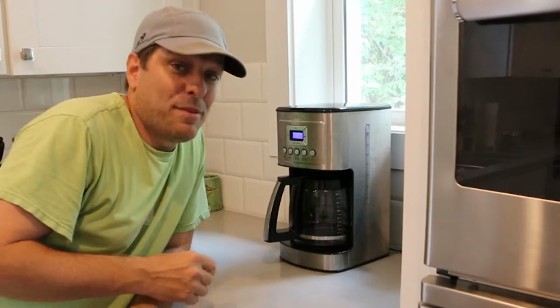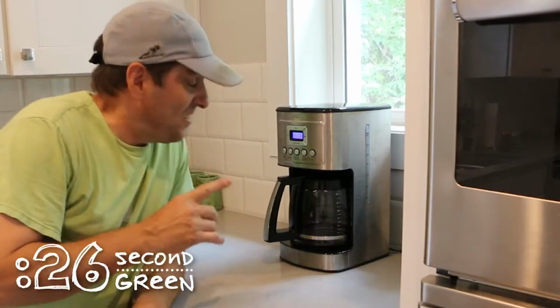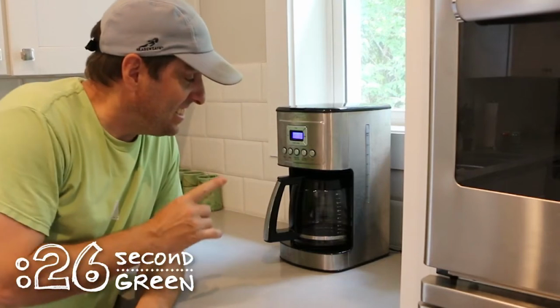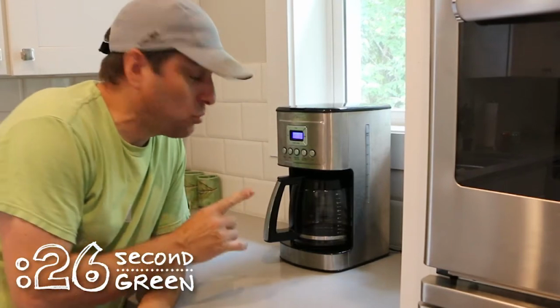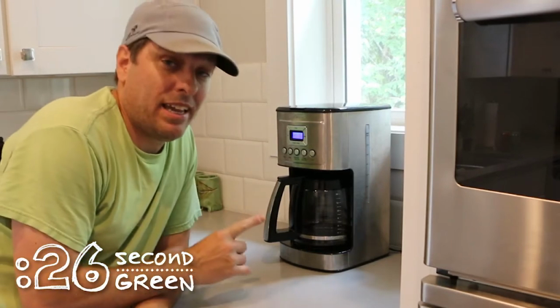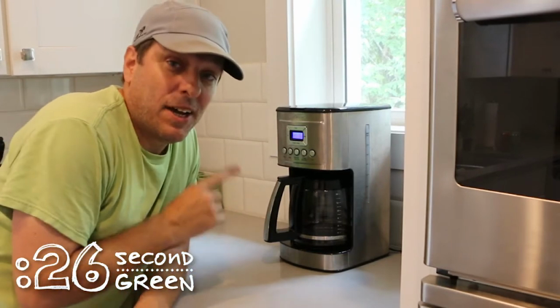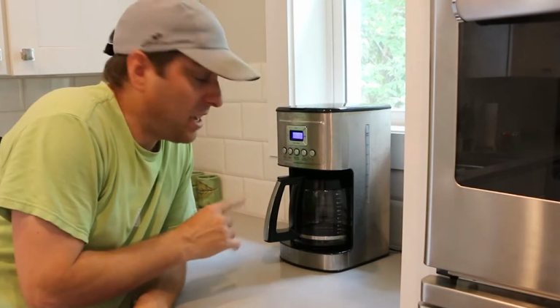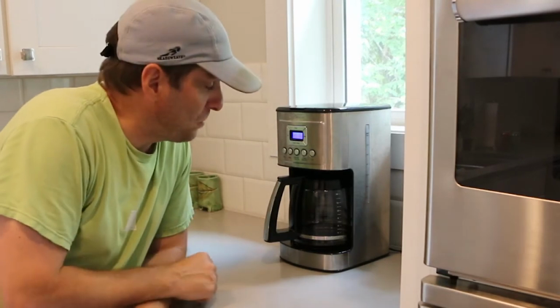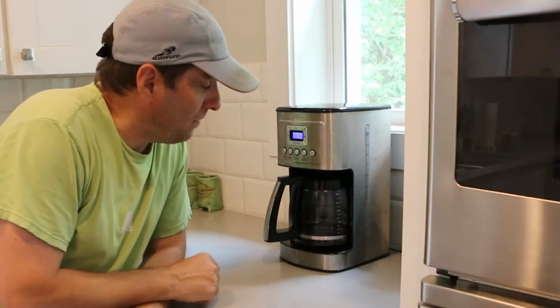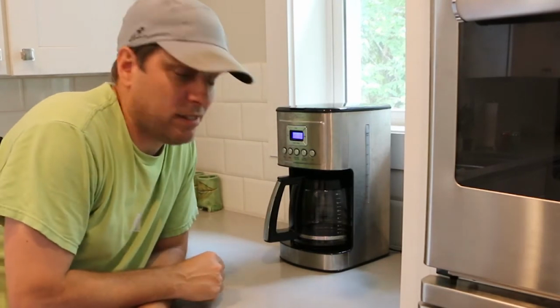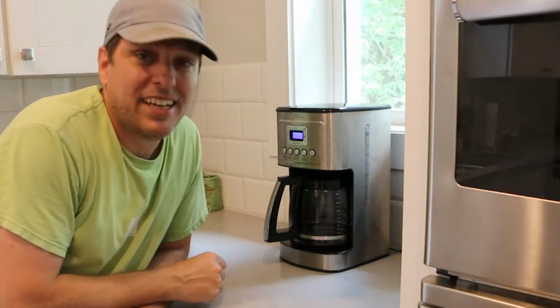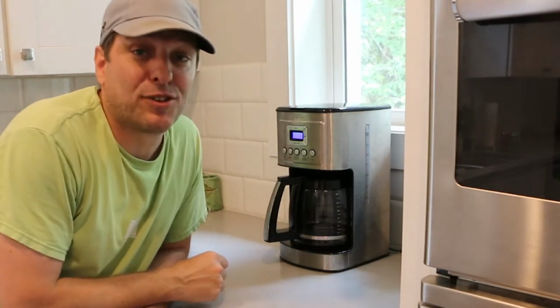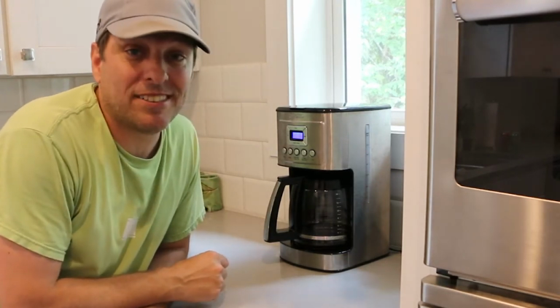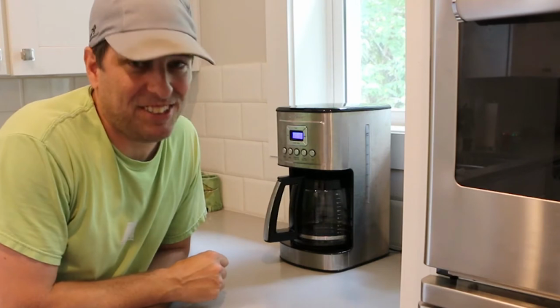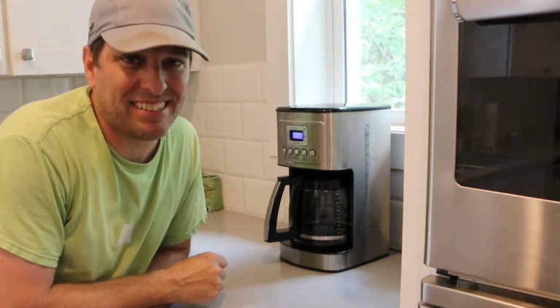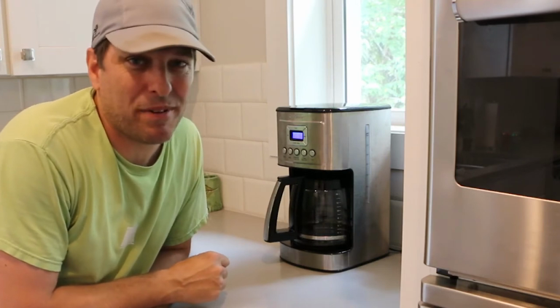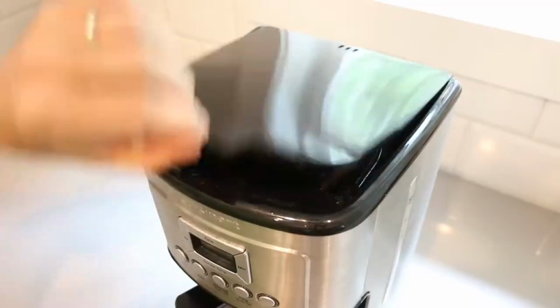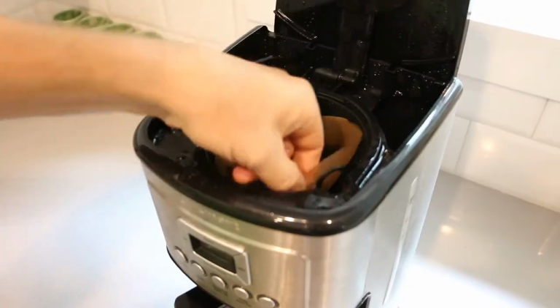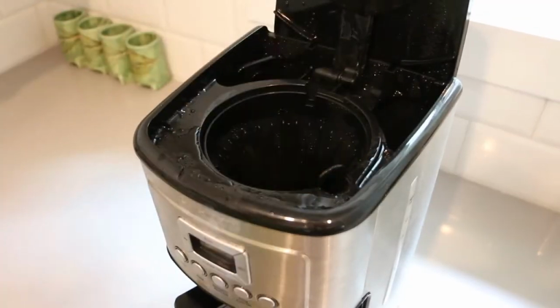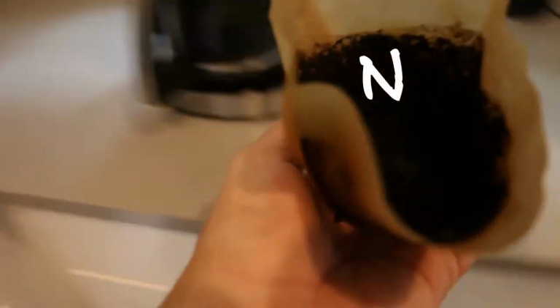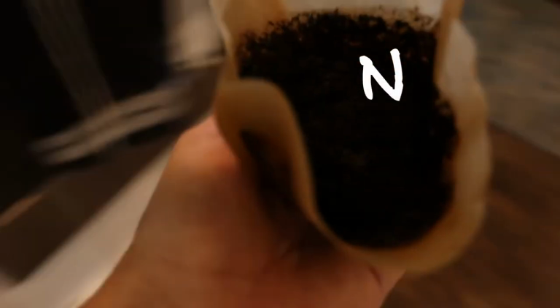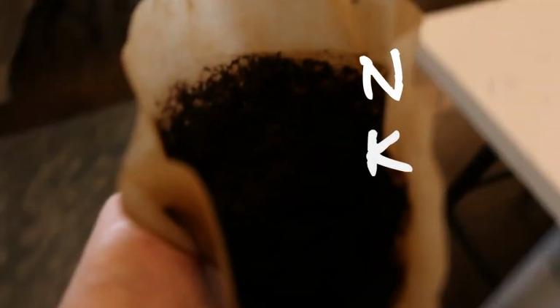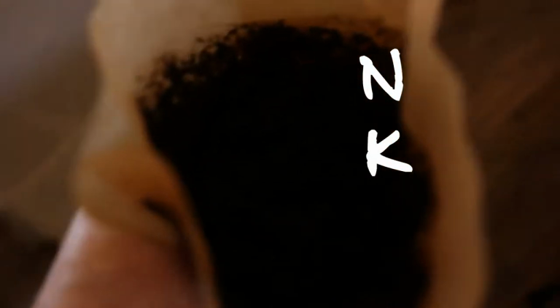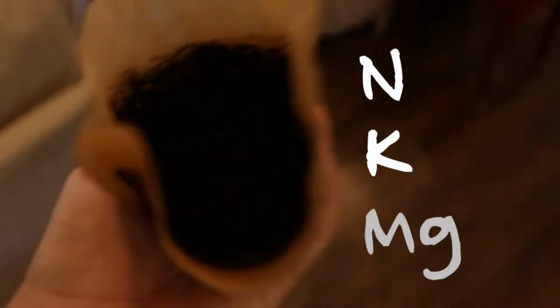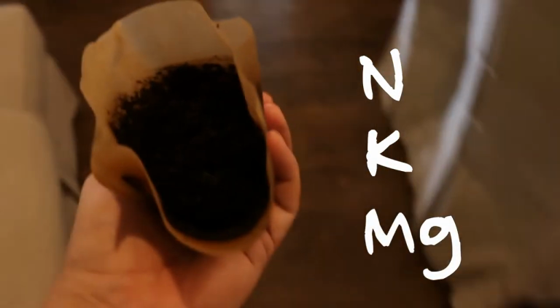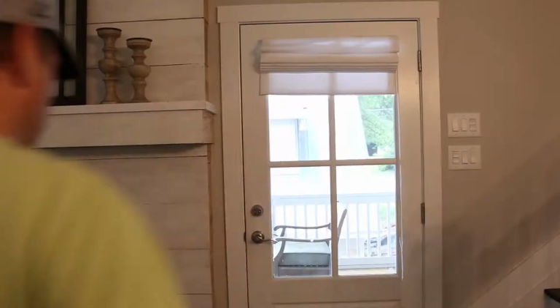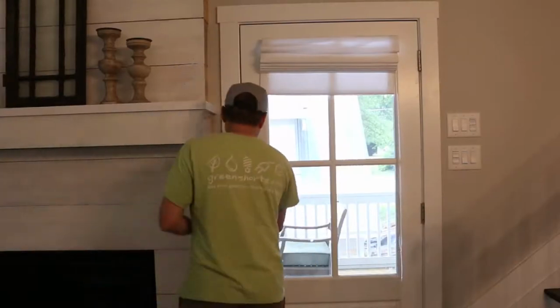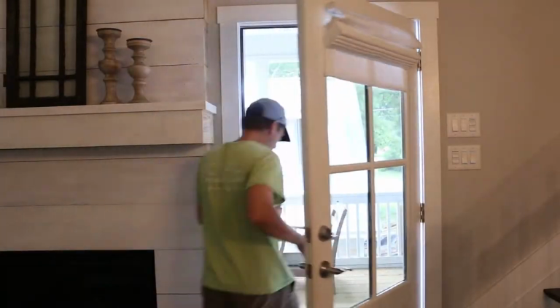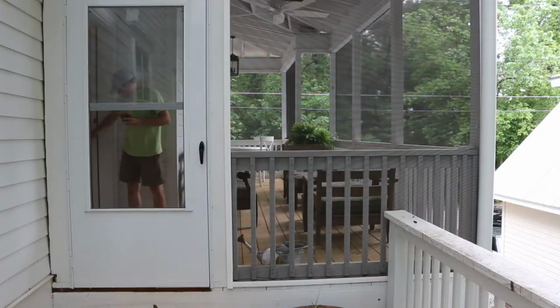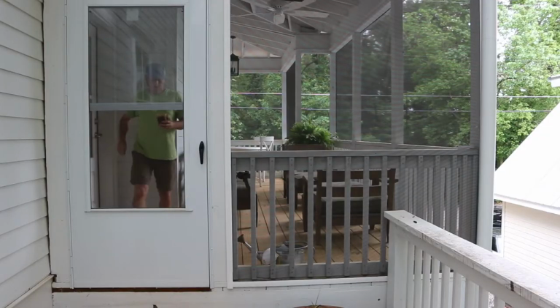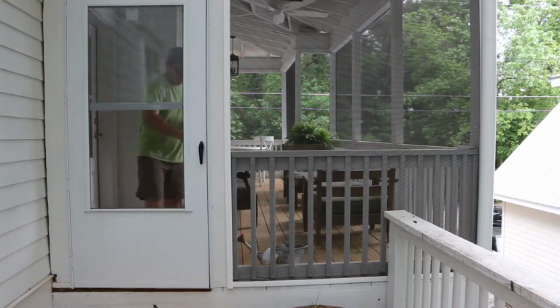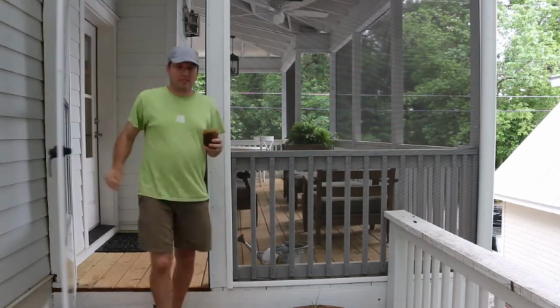I'm going to show you the easiest way to upcycle spent coffee grounds as fertilizer in your landscape. Coffee grounds add nitrogen, potassium, and magnesium, attract earthworms, and don't belong in a landfill.